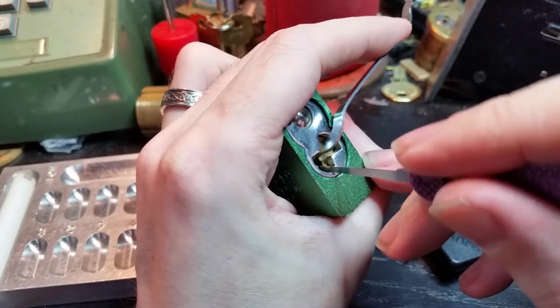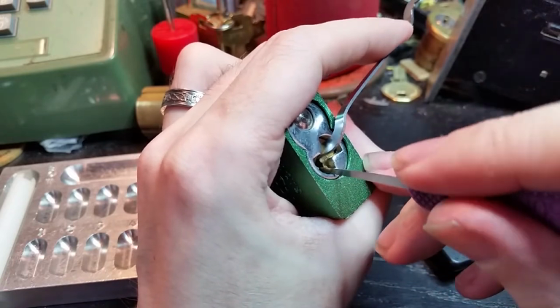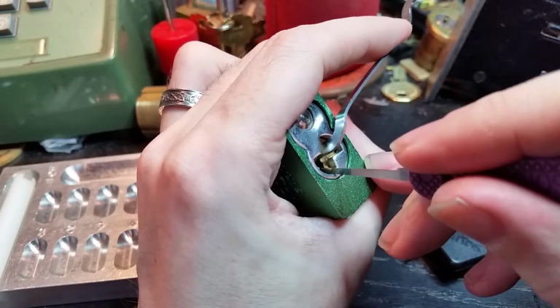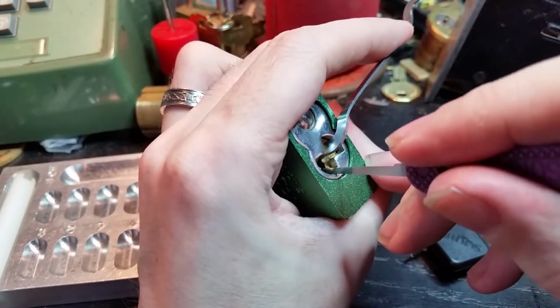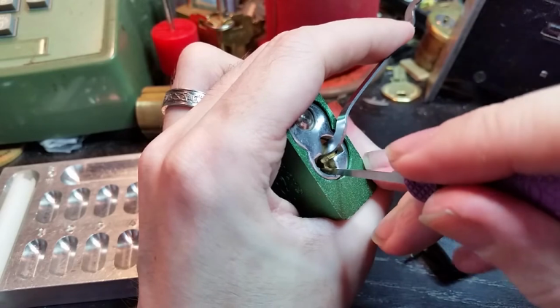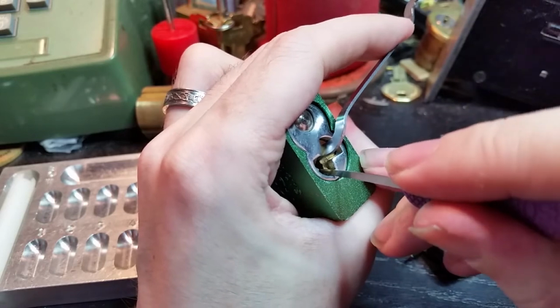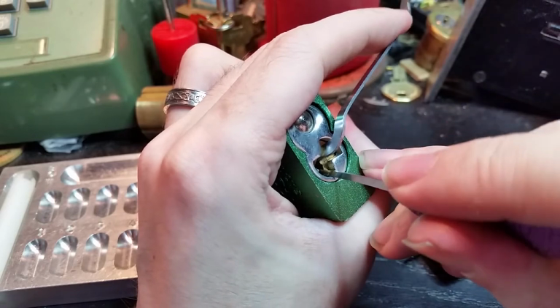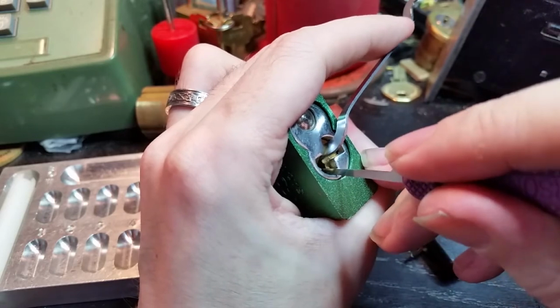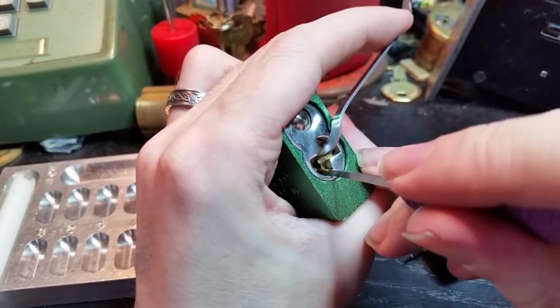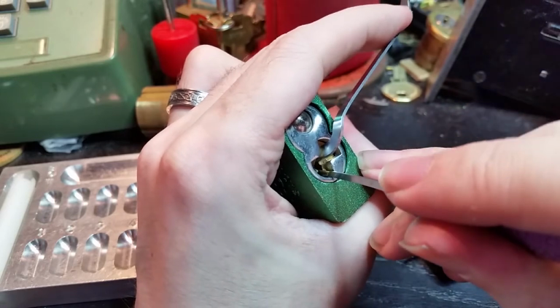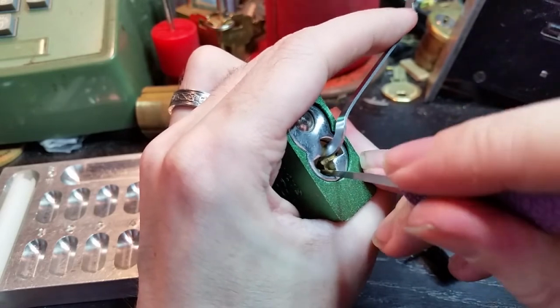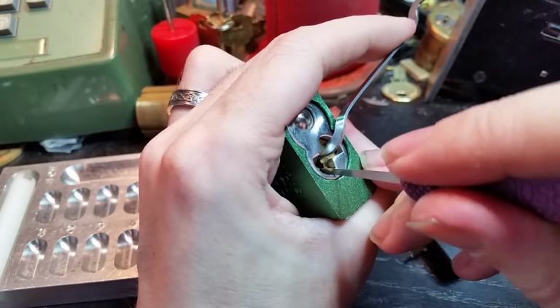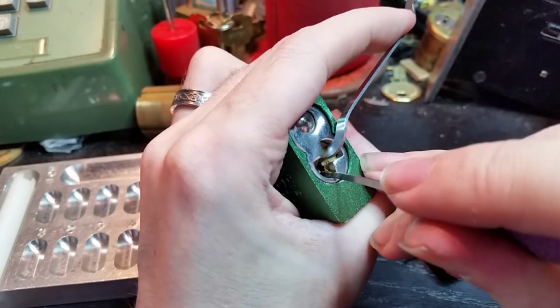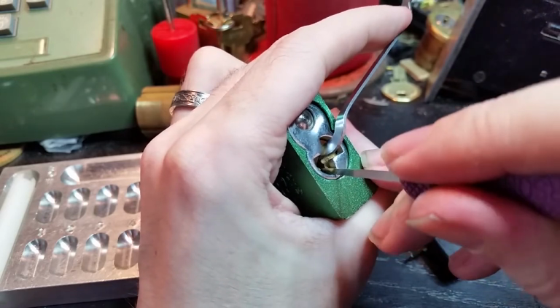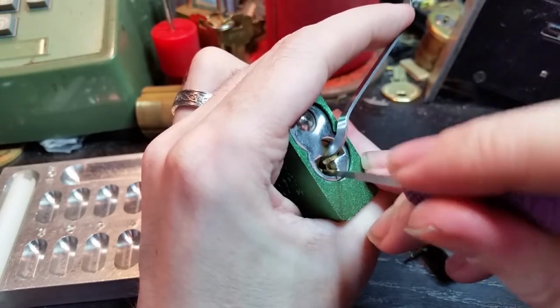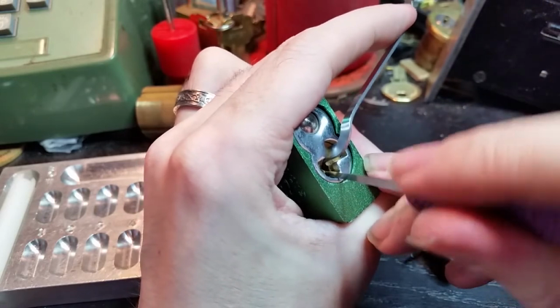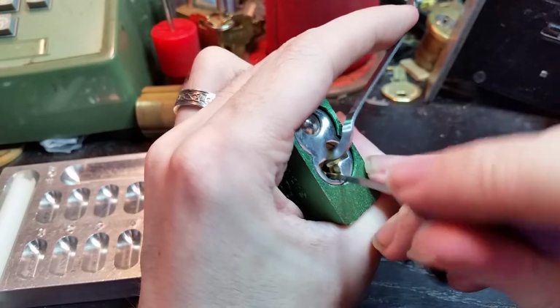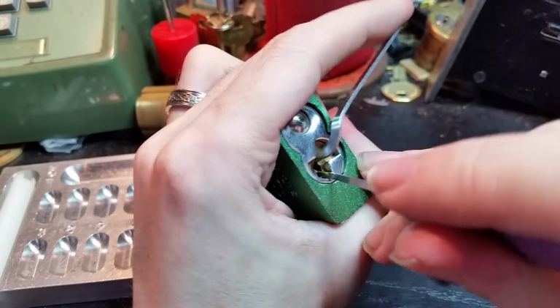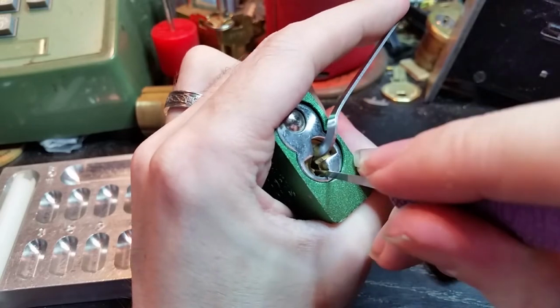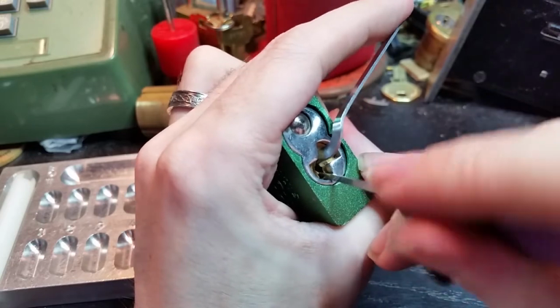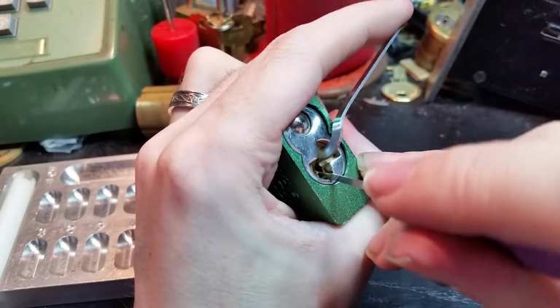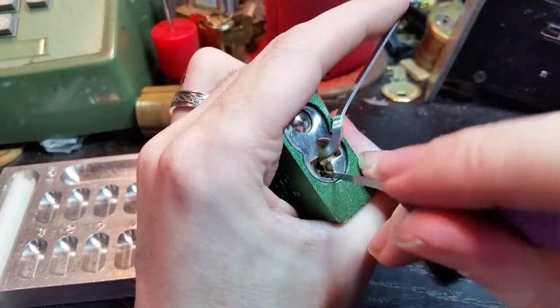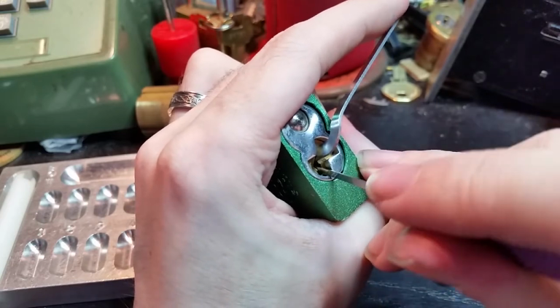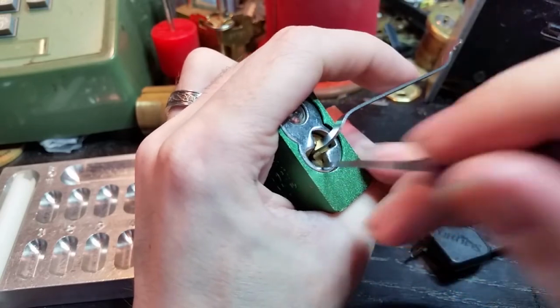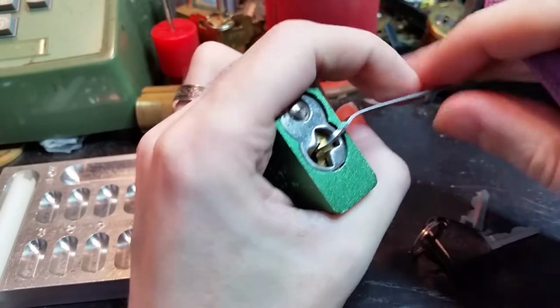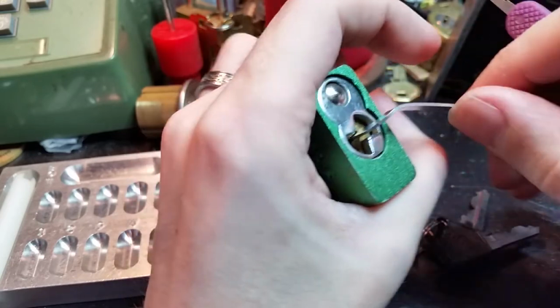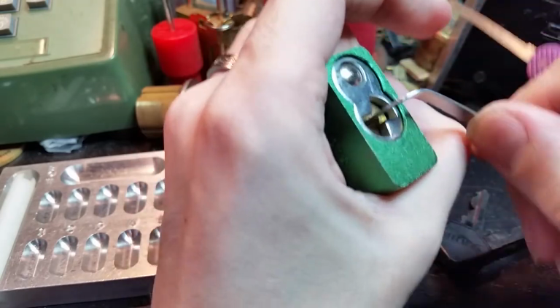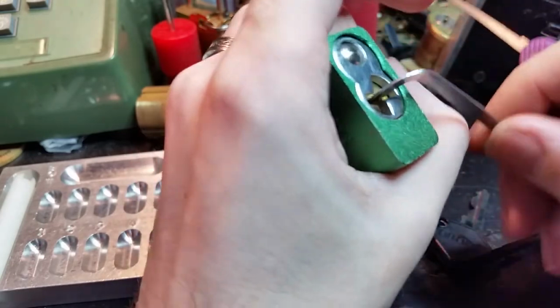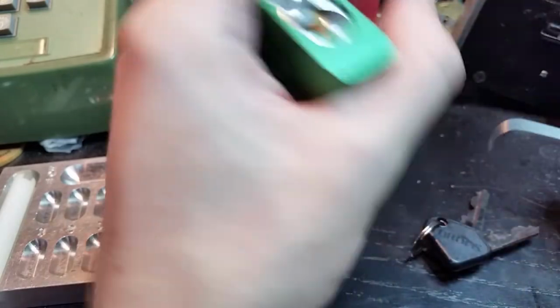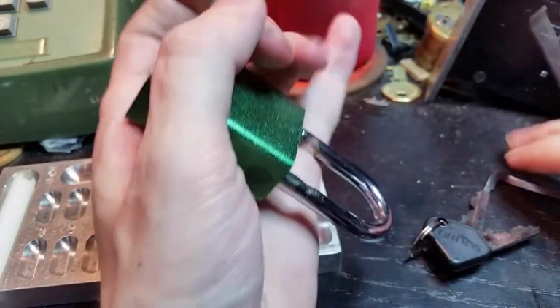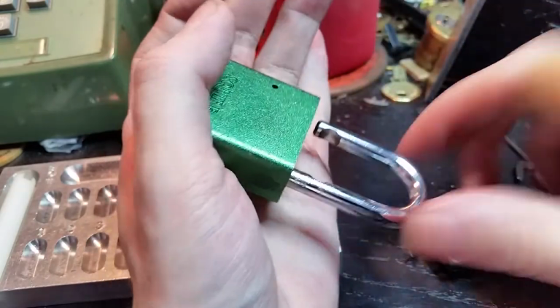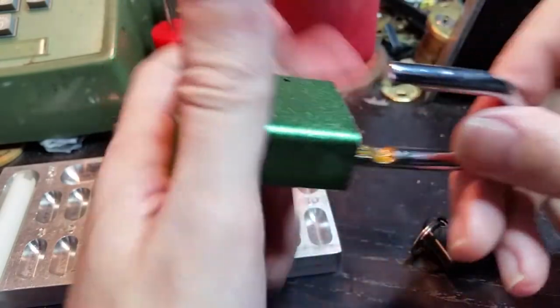One, two, three. Knock on three bits — and there we go. Open.